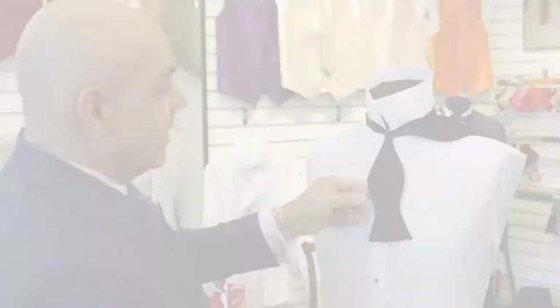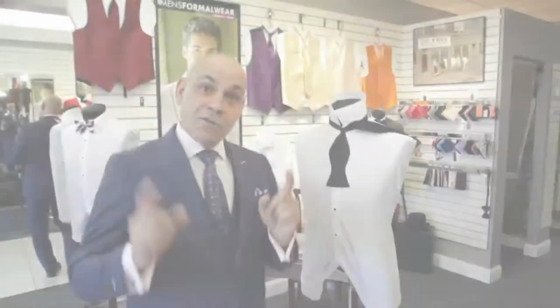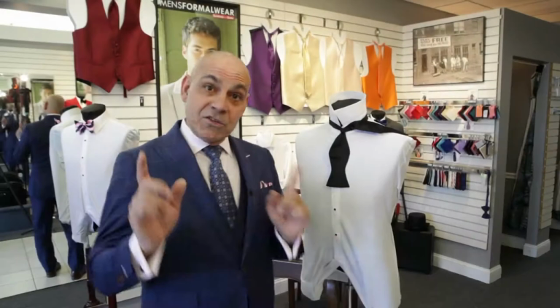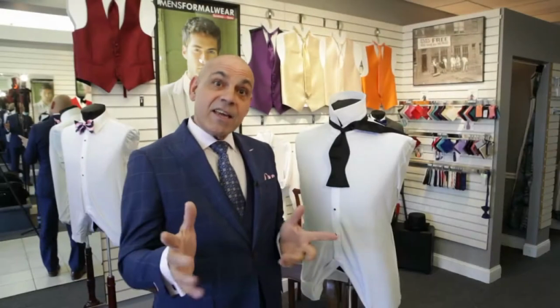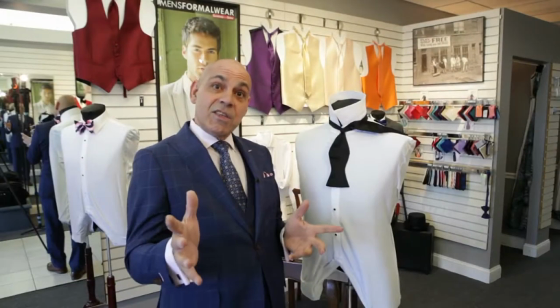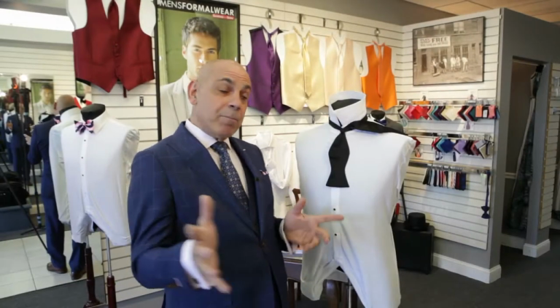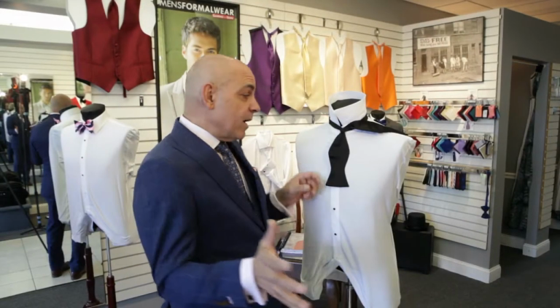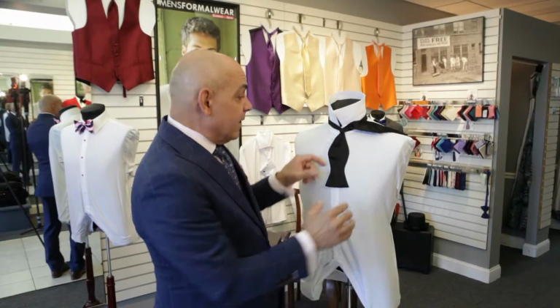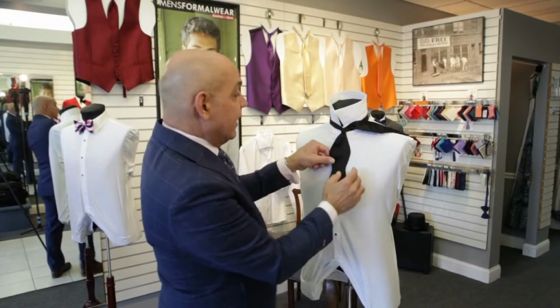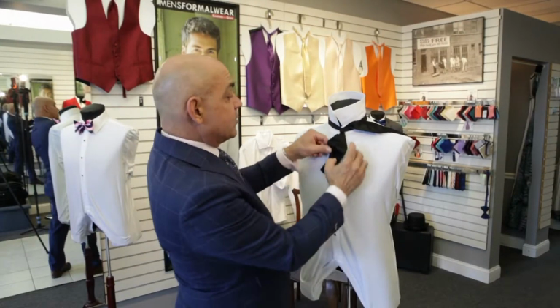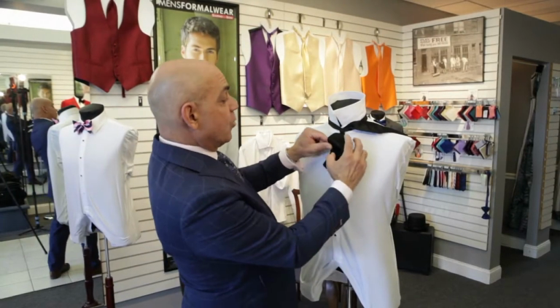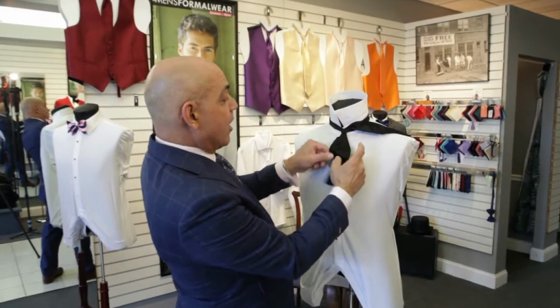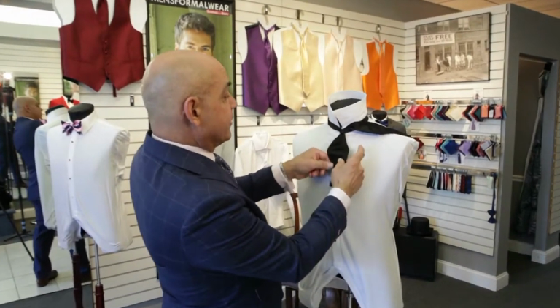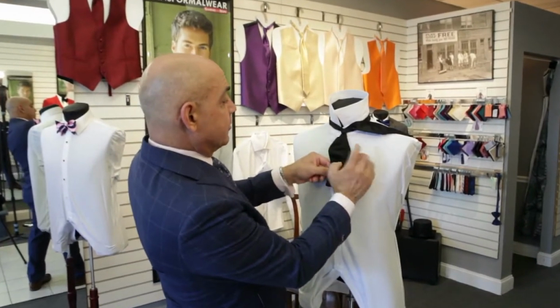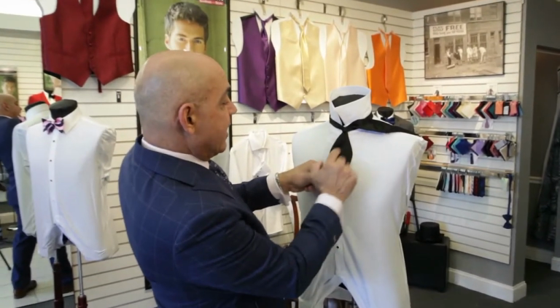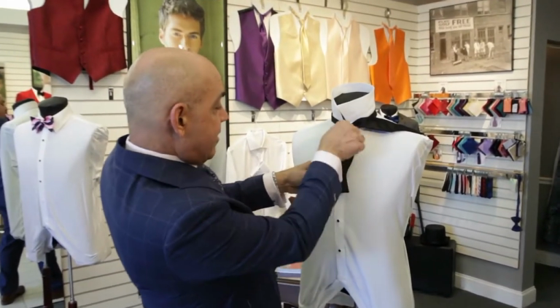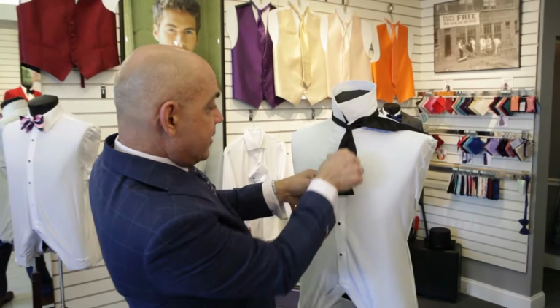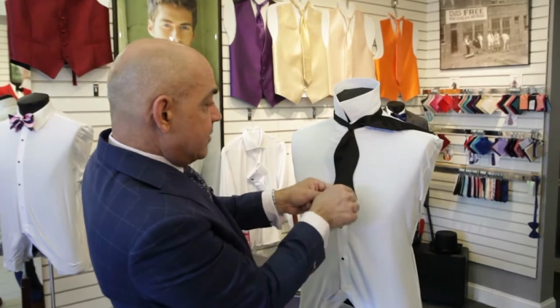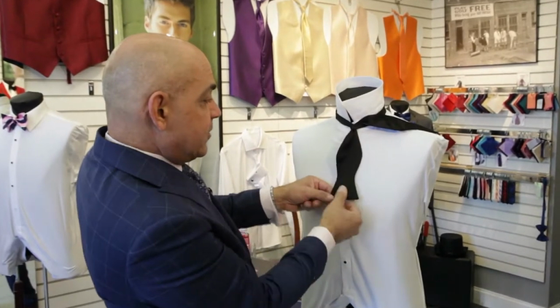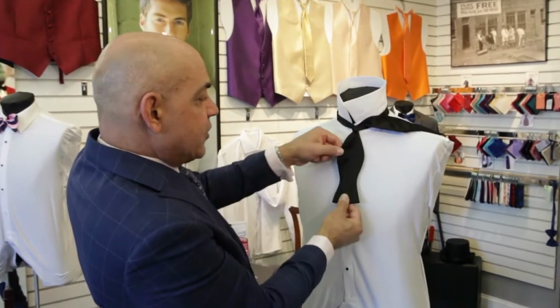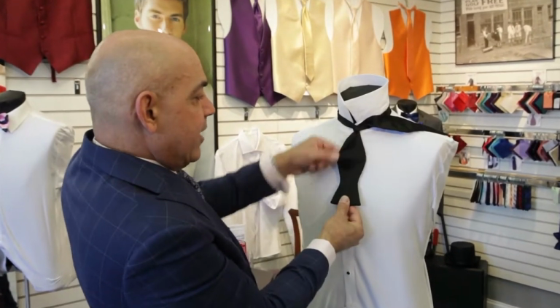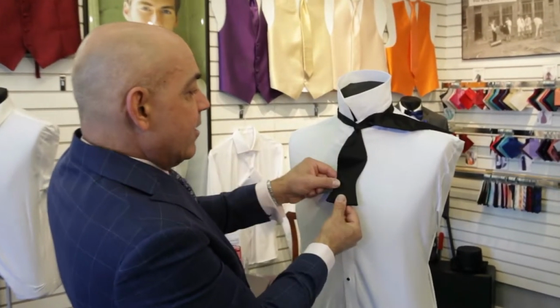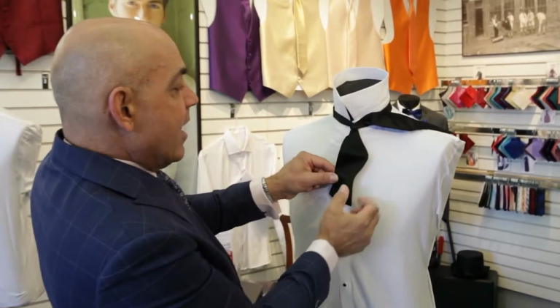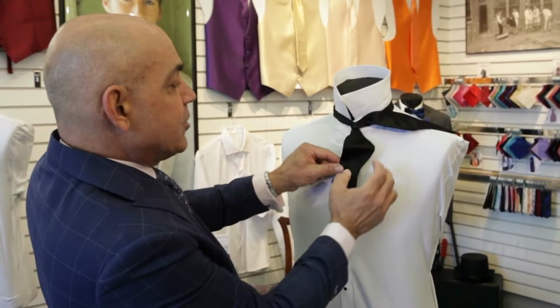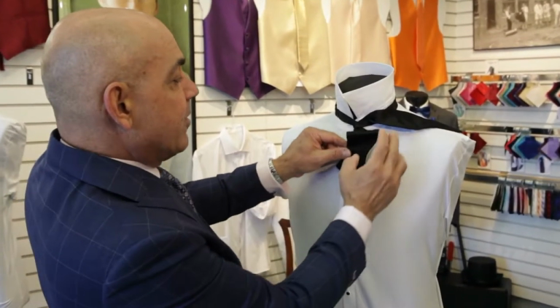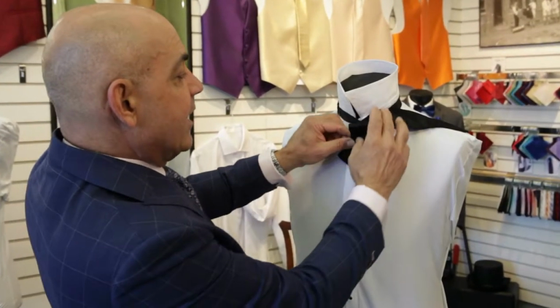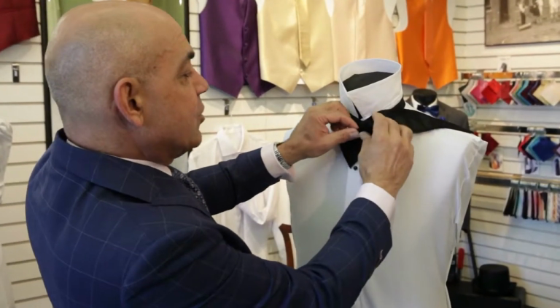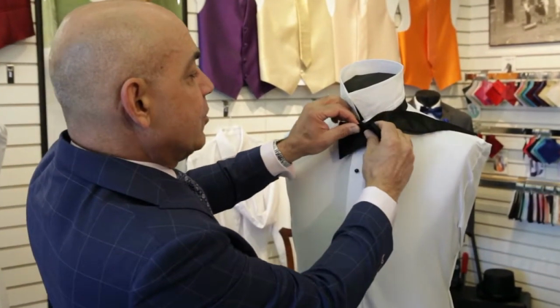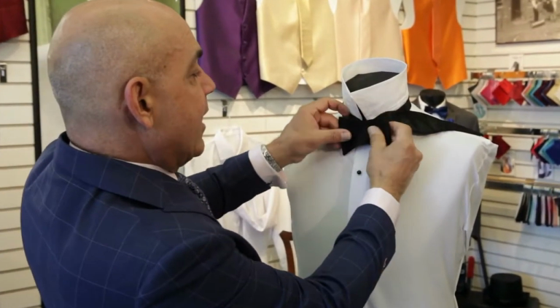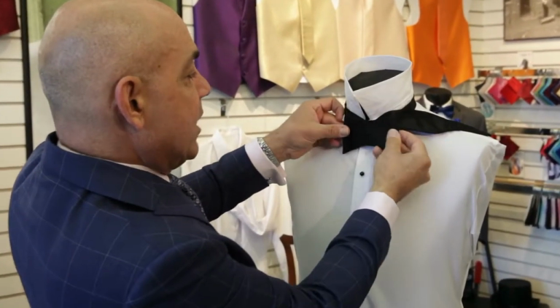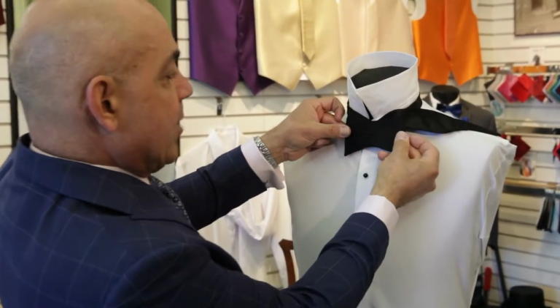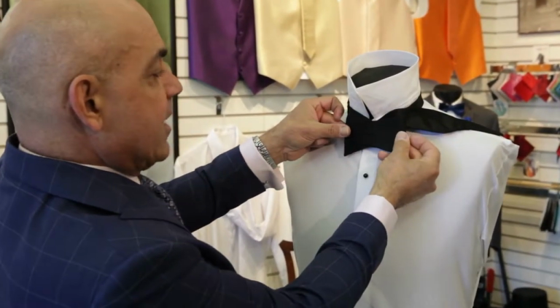The second step is we're going to take this section here and turn that into a mini bow tie.